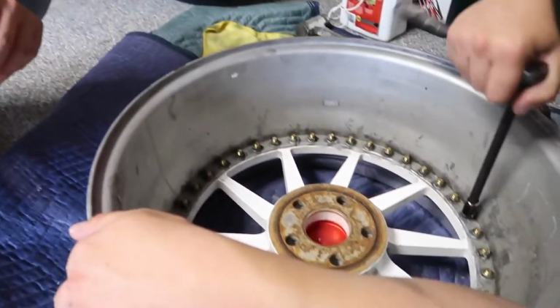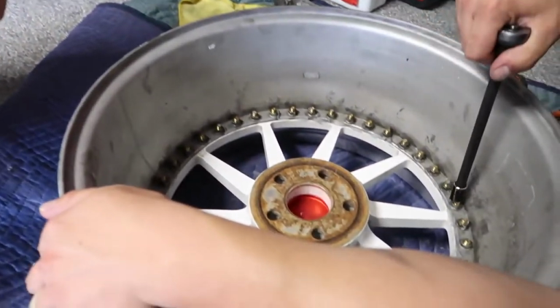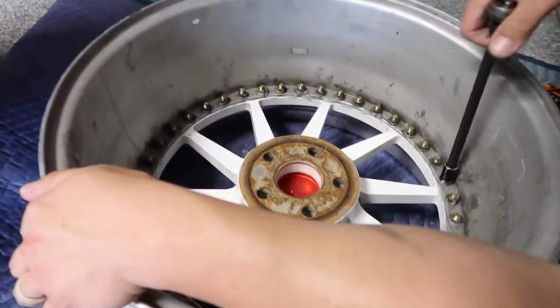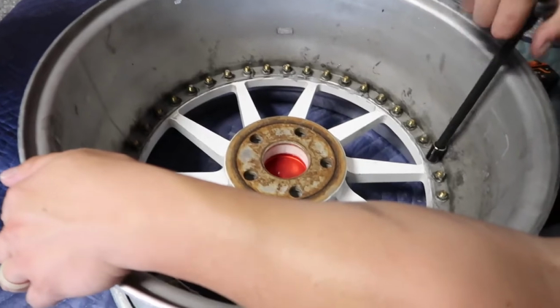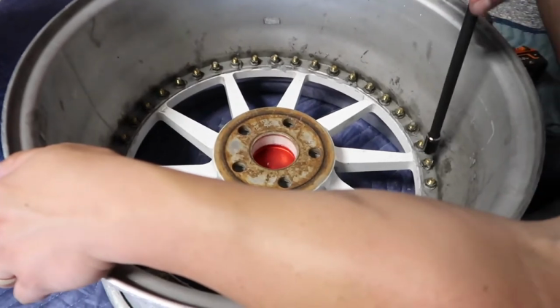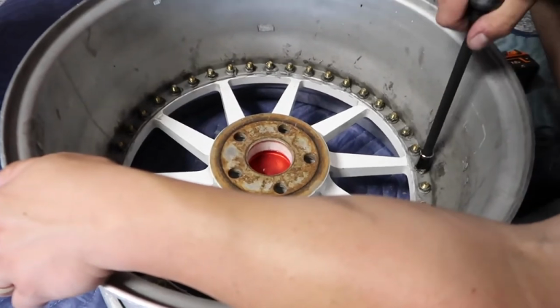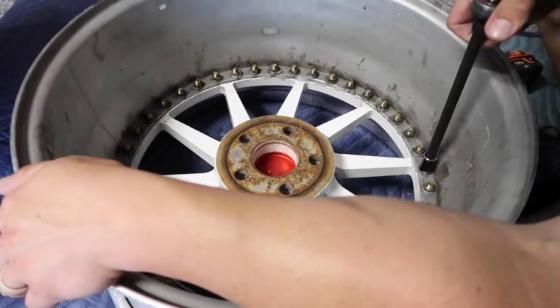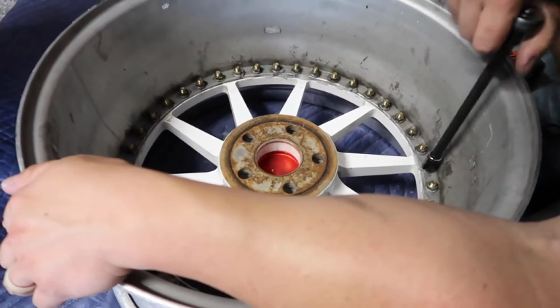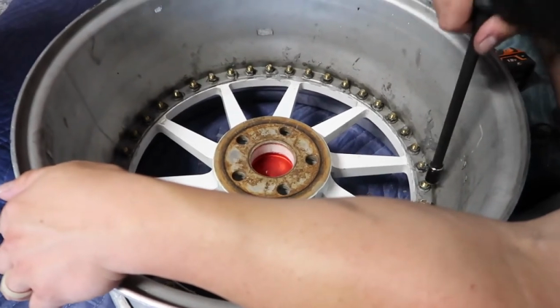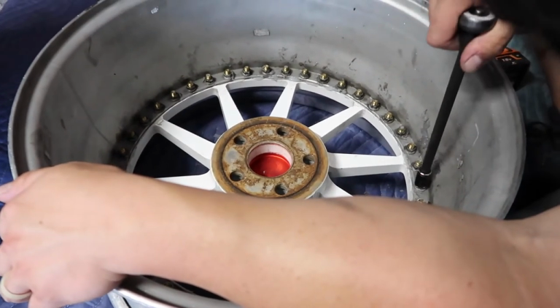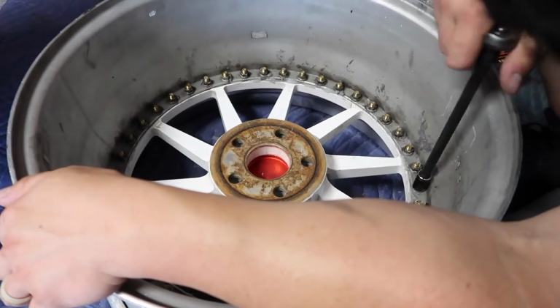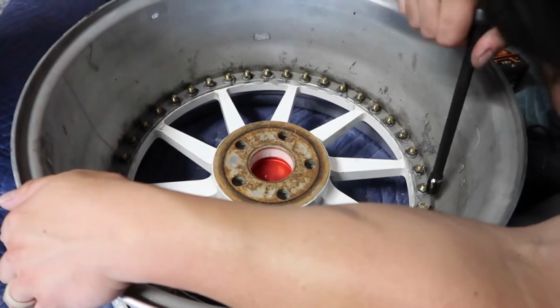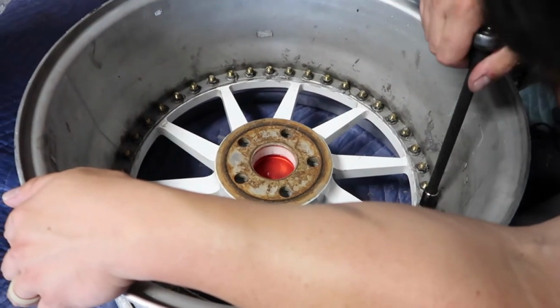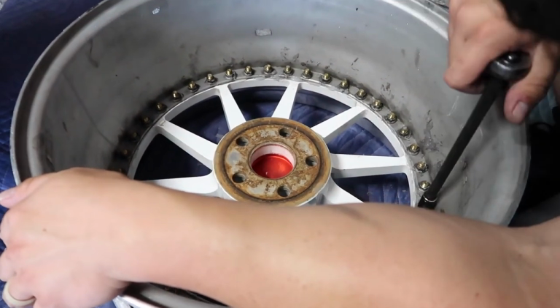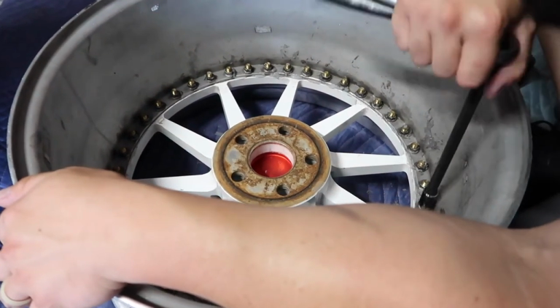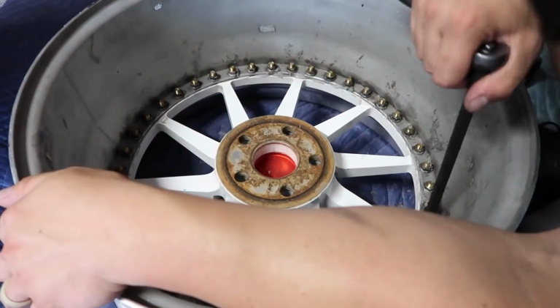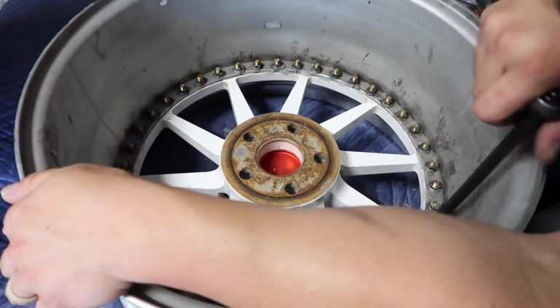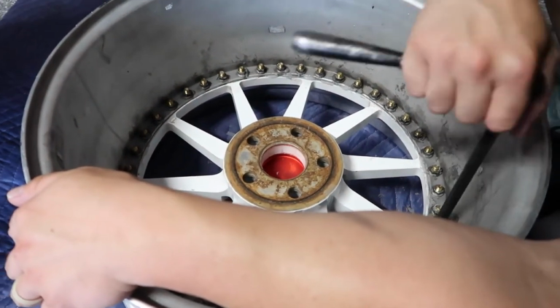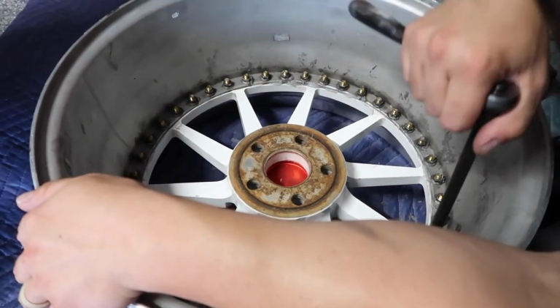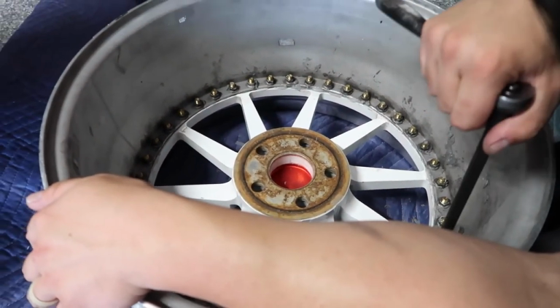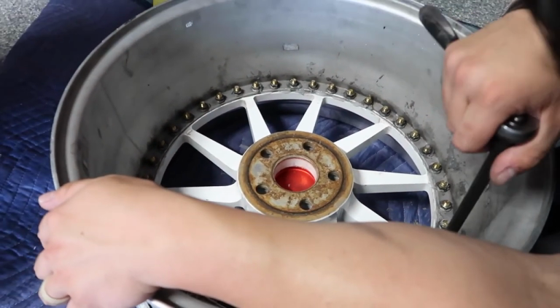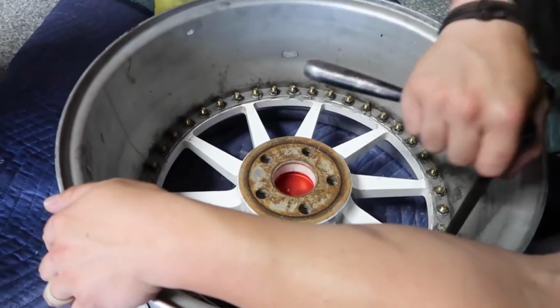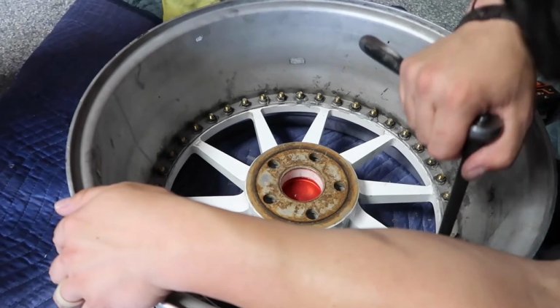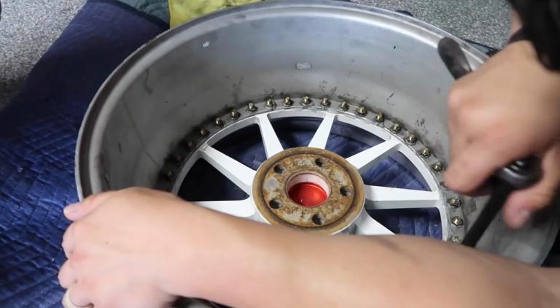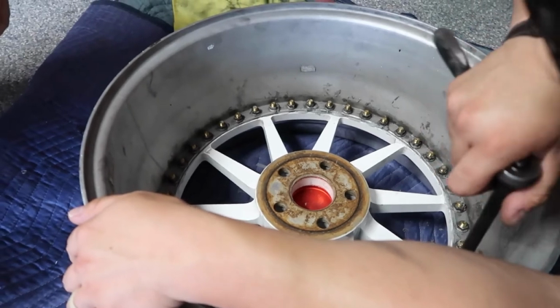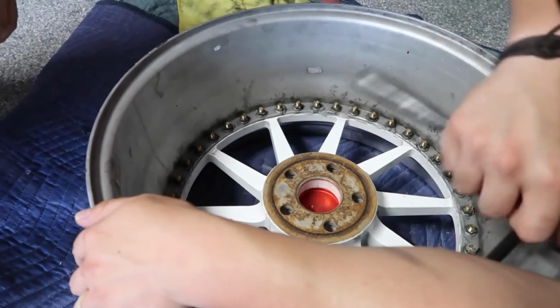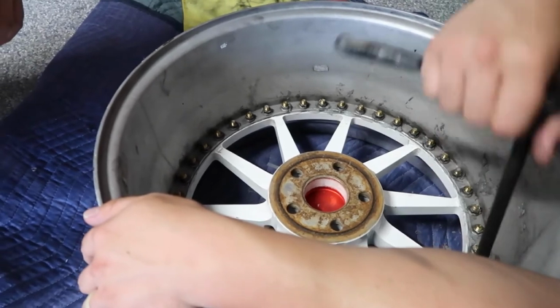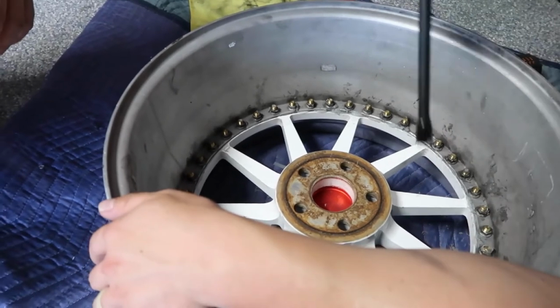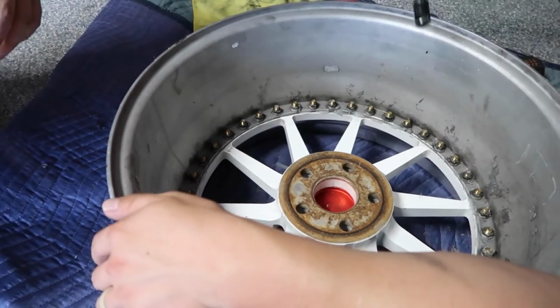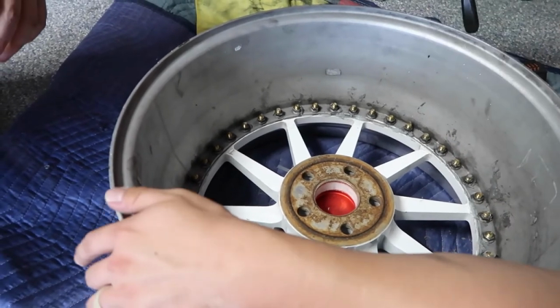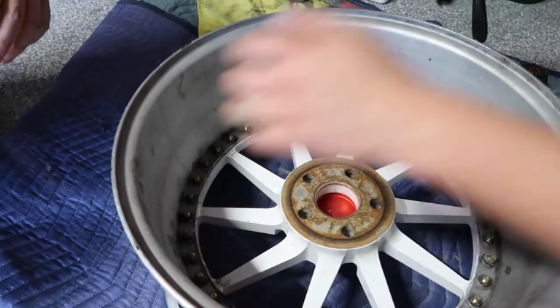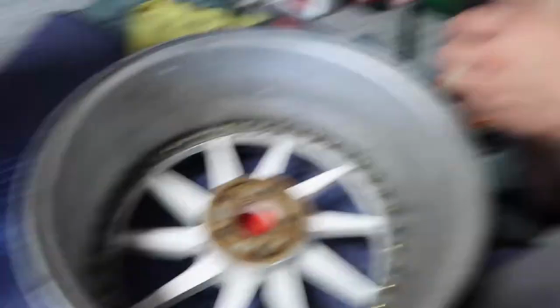This one I feel is going to be a pain to pop apart — well, not so much pop apart, more just to clean up.